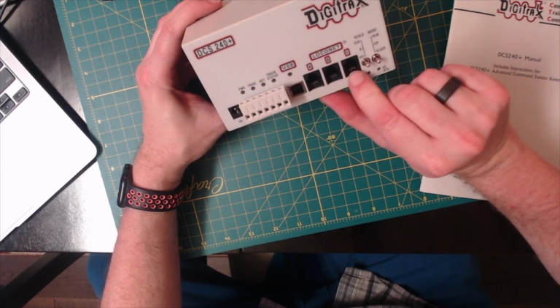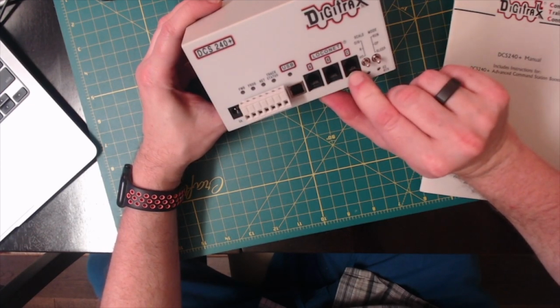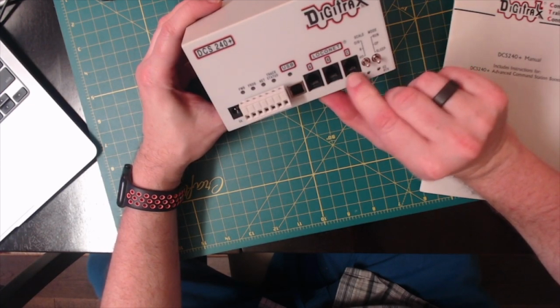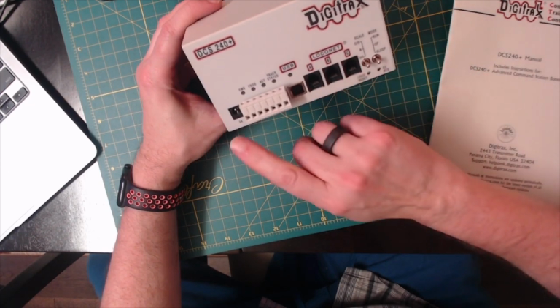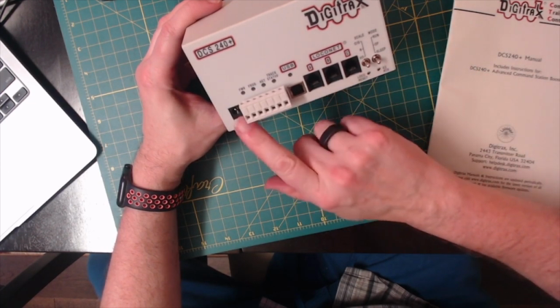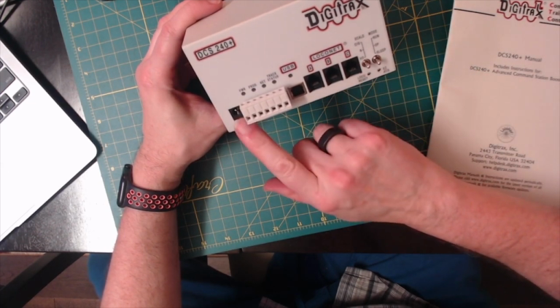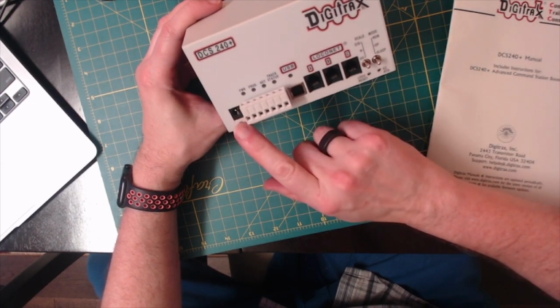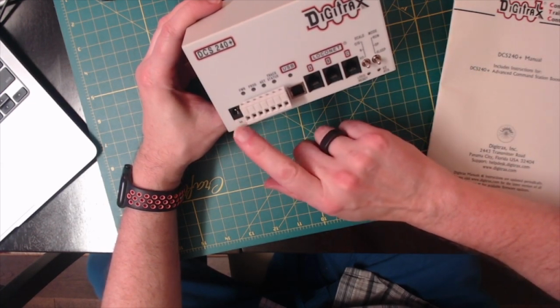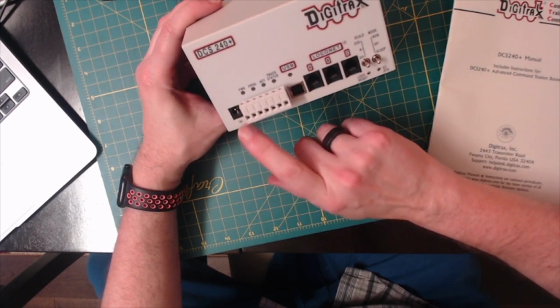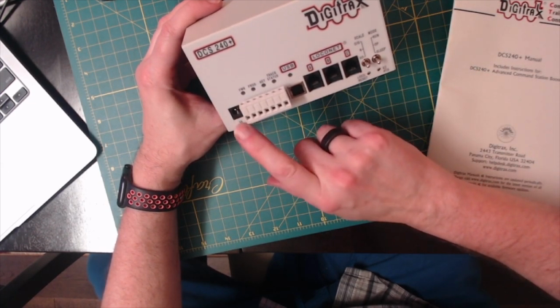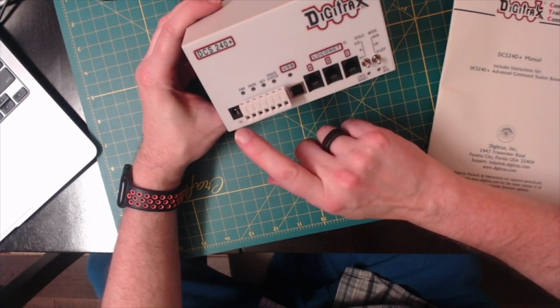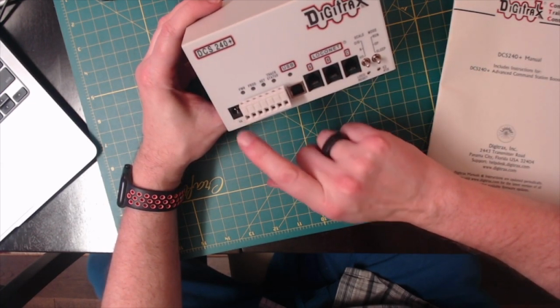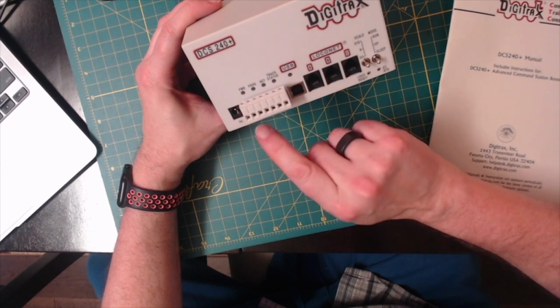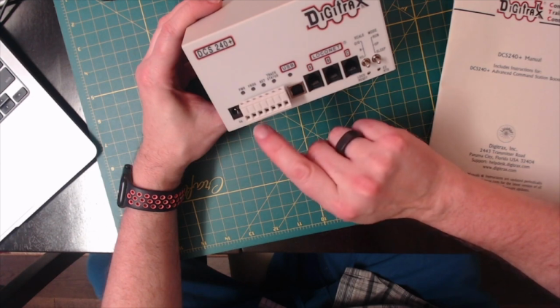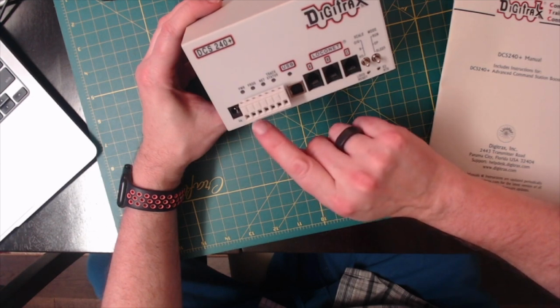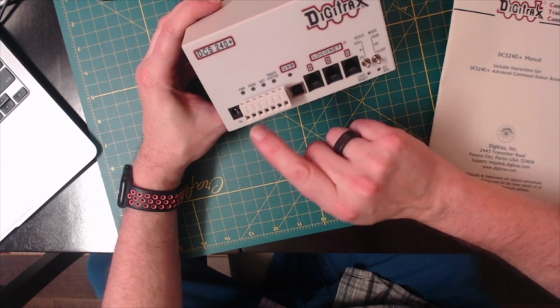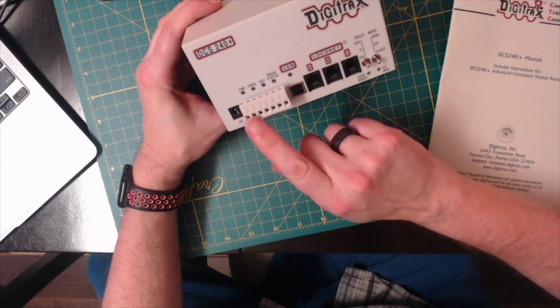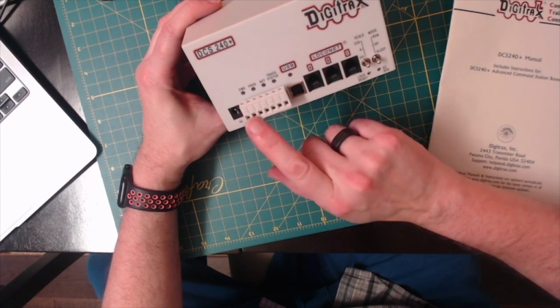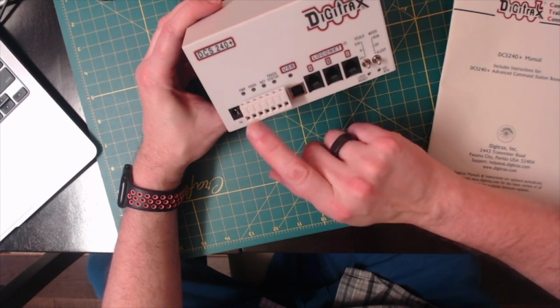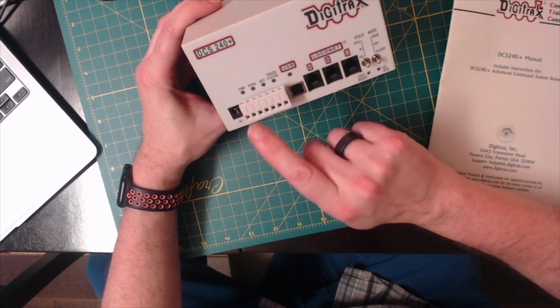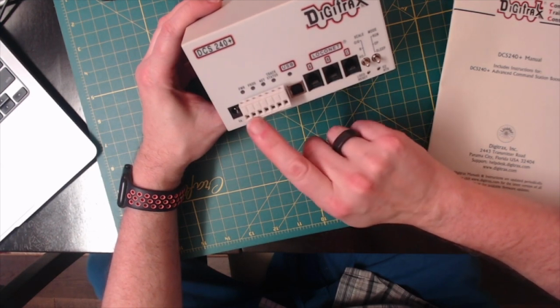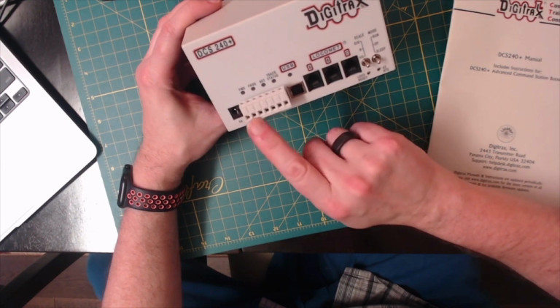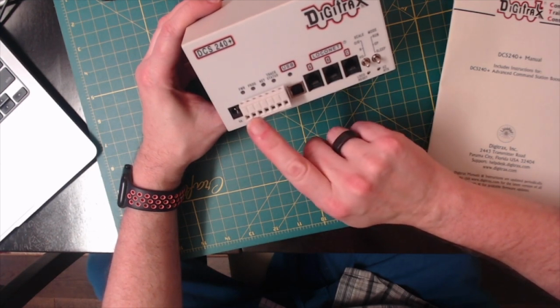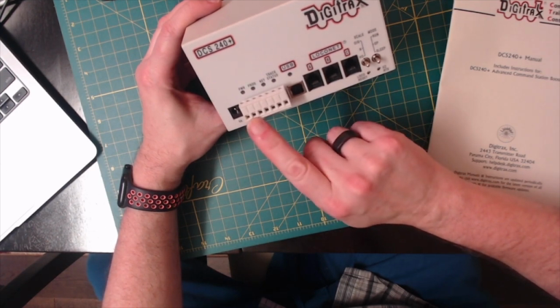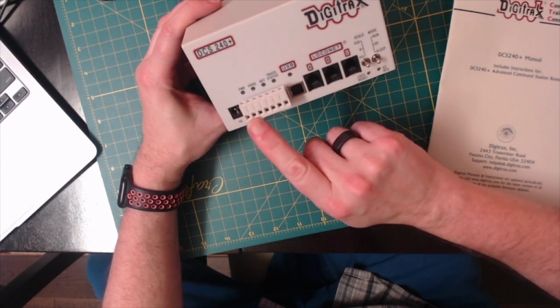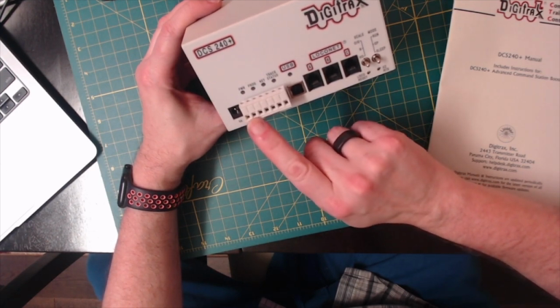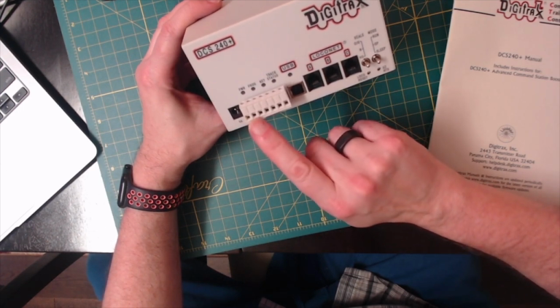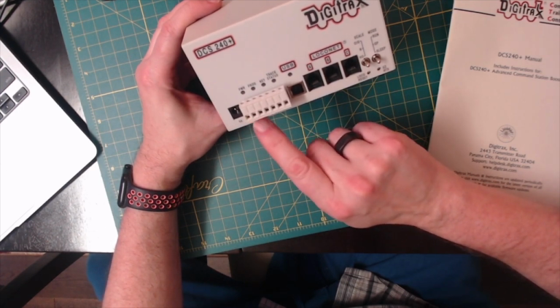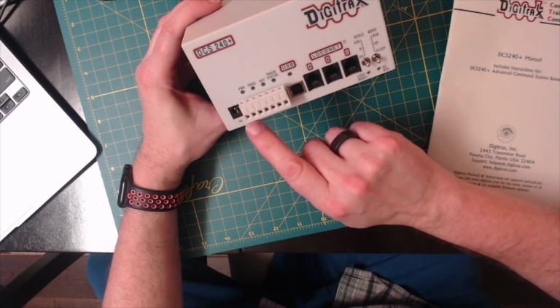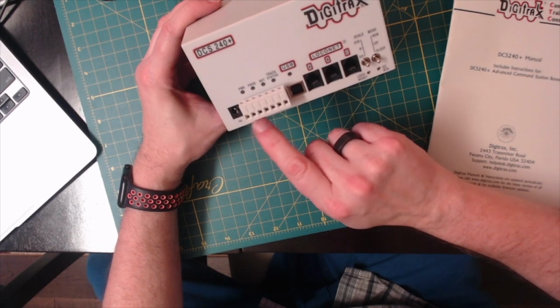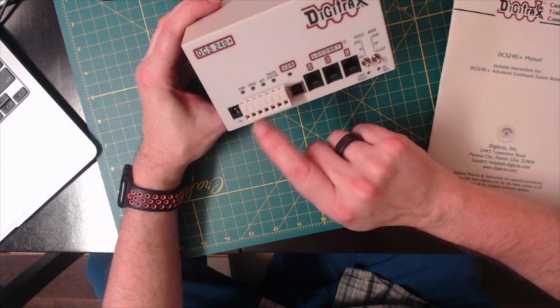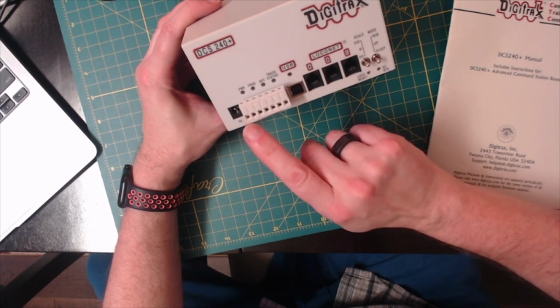It does three local net connections here. You can either run it at five amps or eight amps, providing eight amps of power through these plus and minus terminals here.